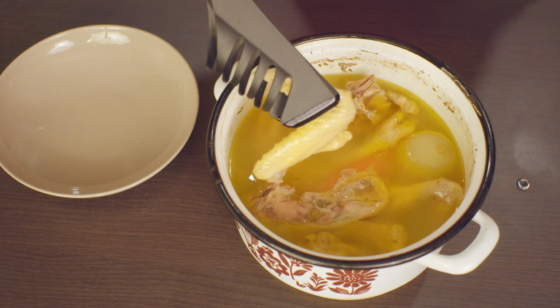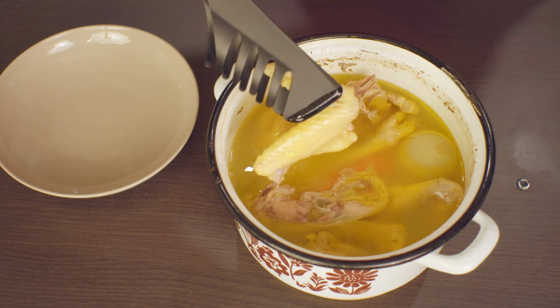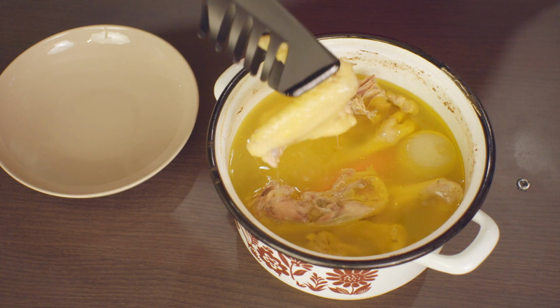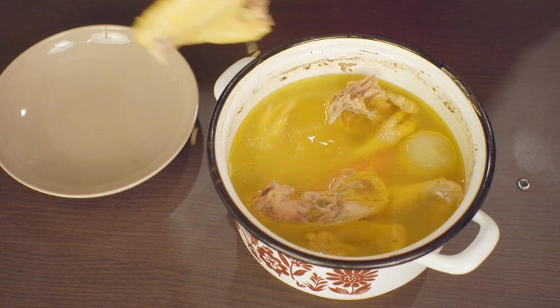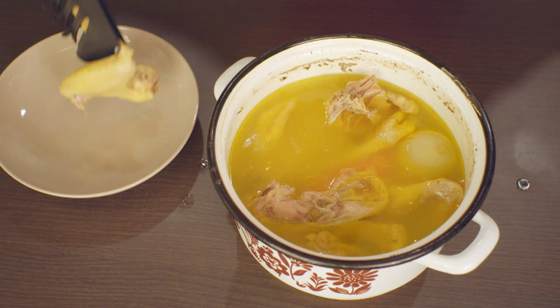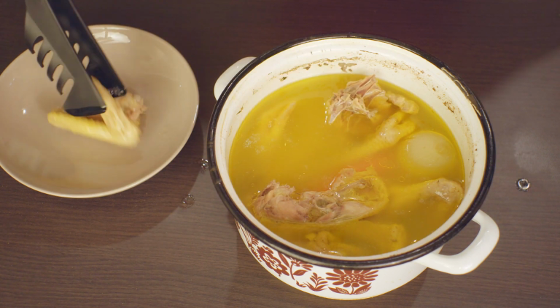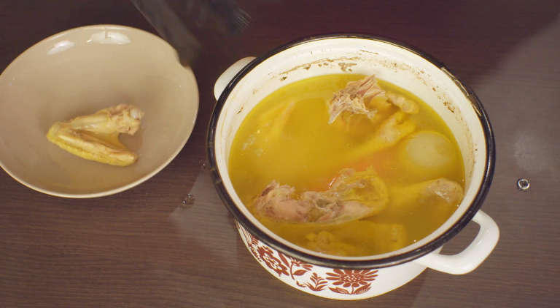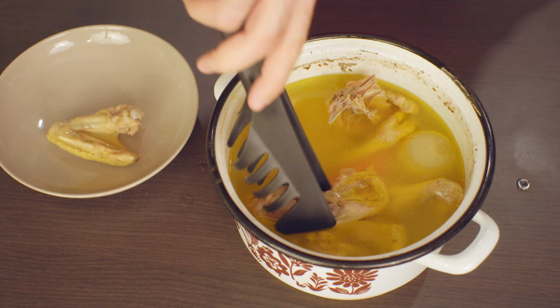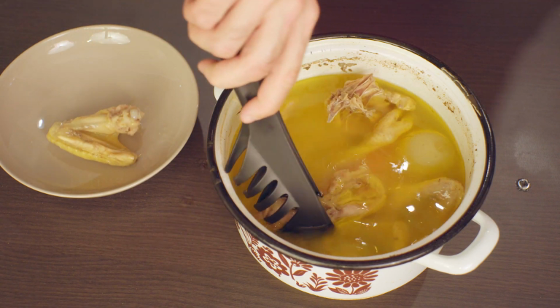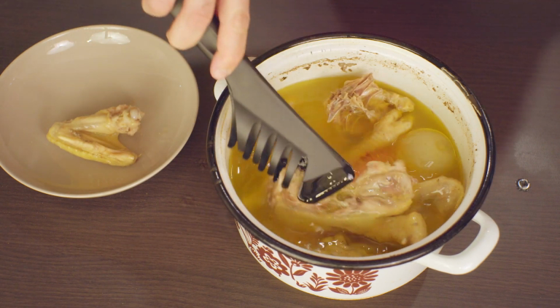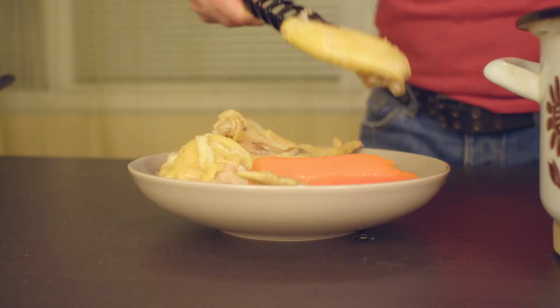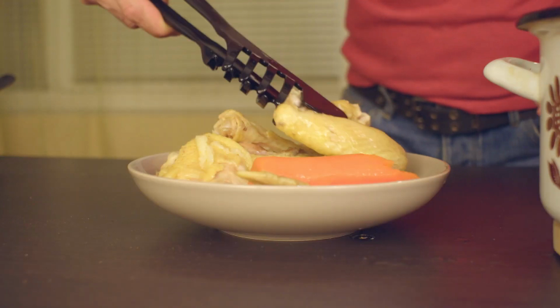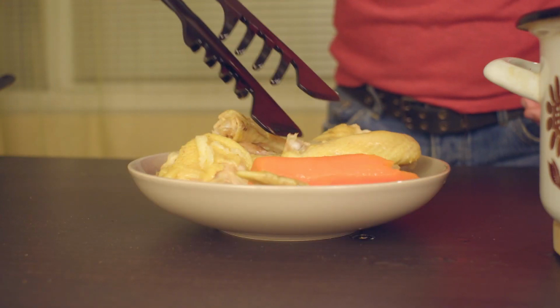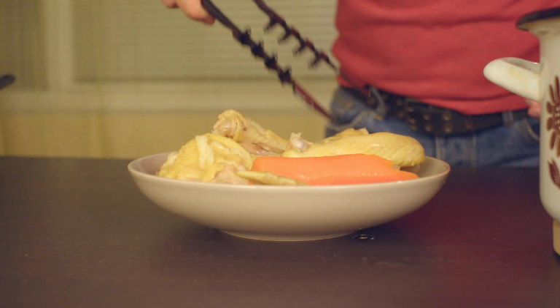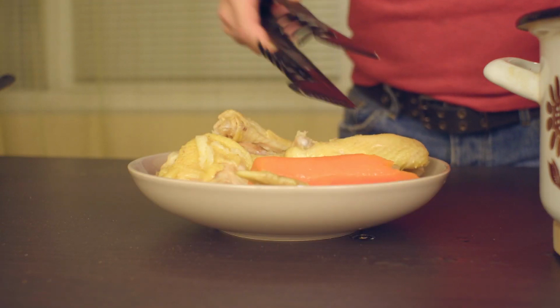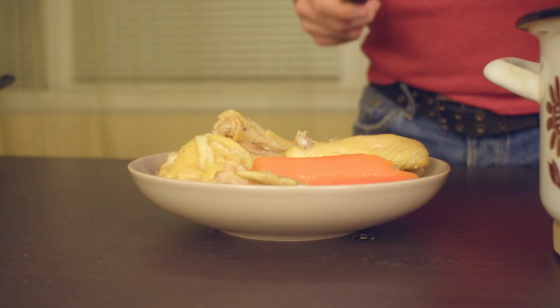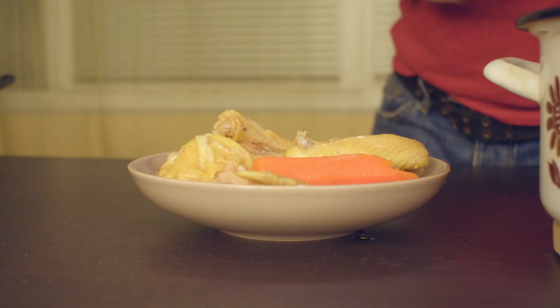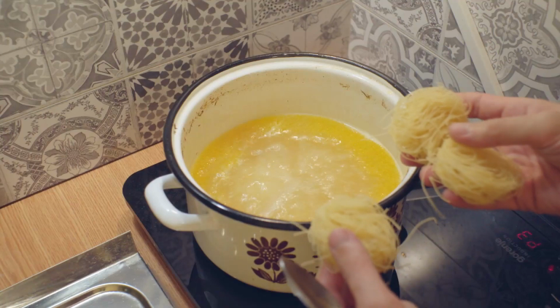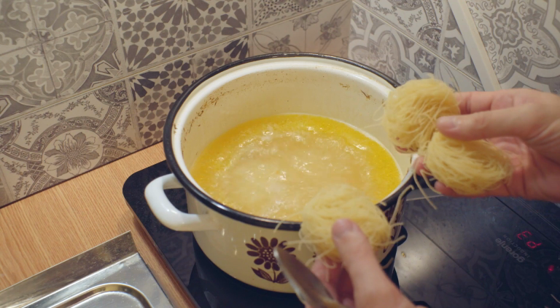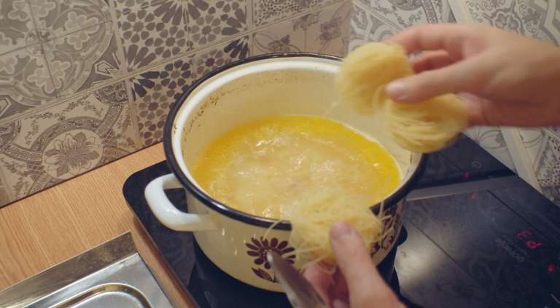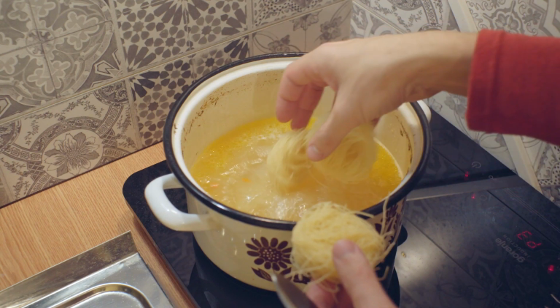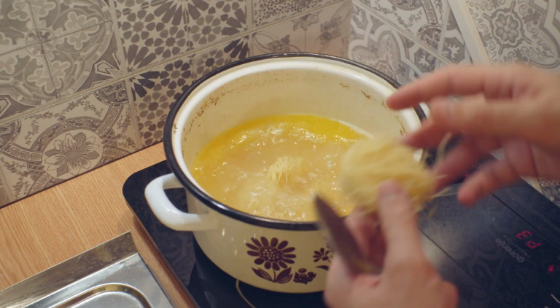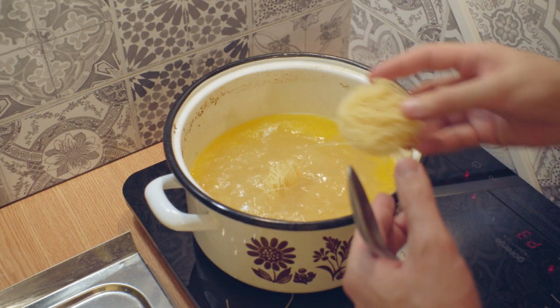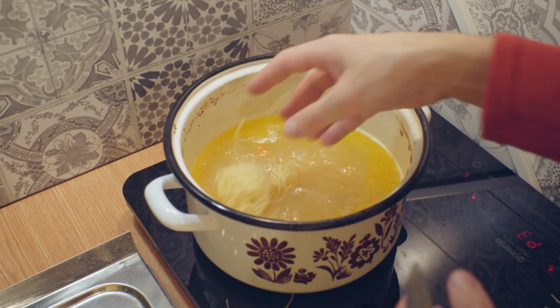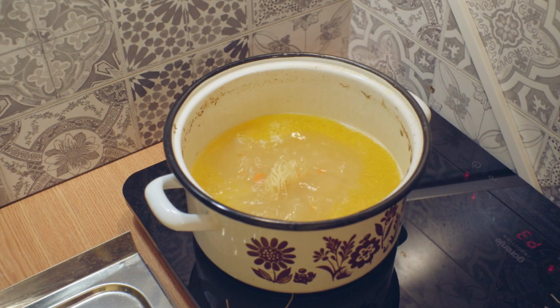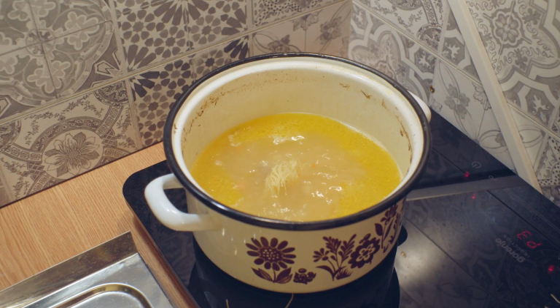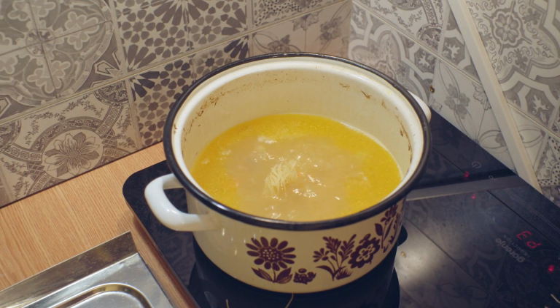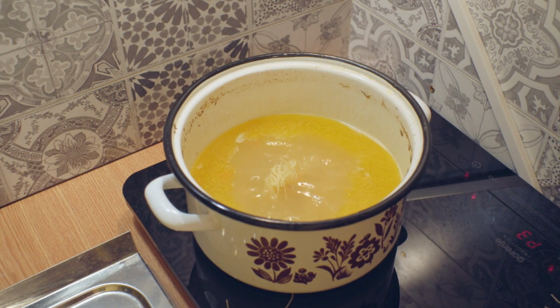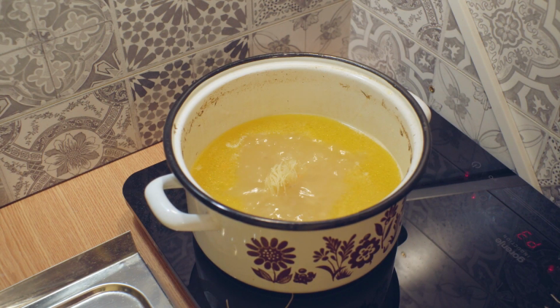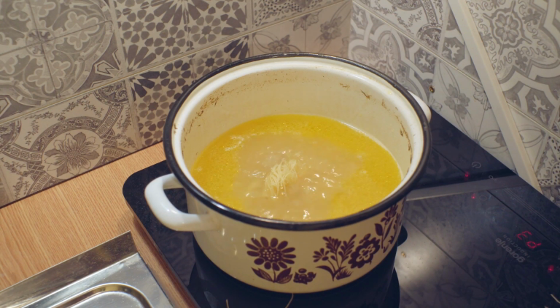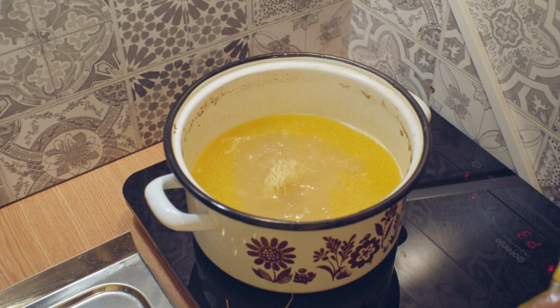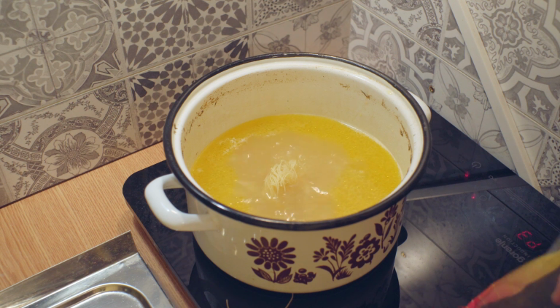You can begin taking out the meat and the vegetables from the broth. Then put everything back on the fire, and when it's up to boiling temperature, throw in the noodles.